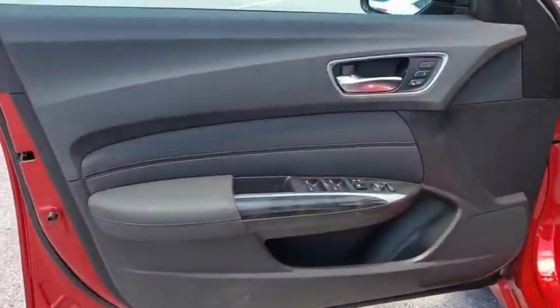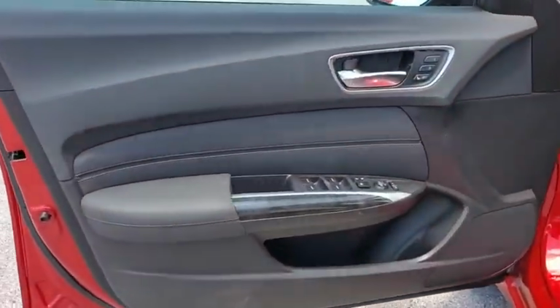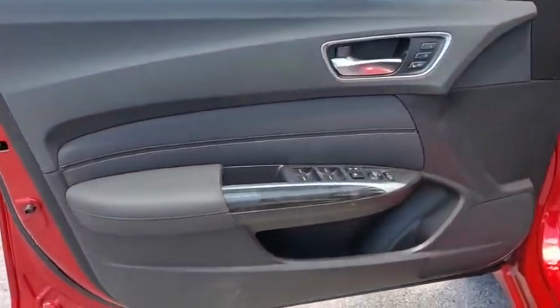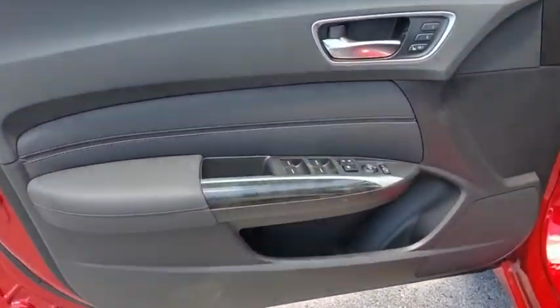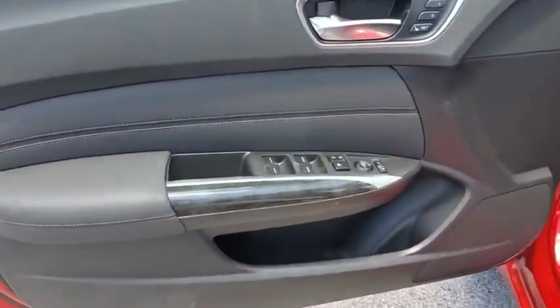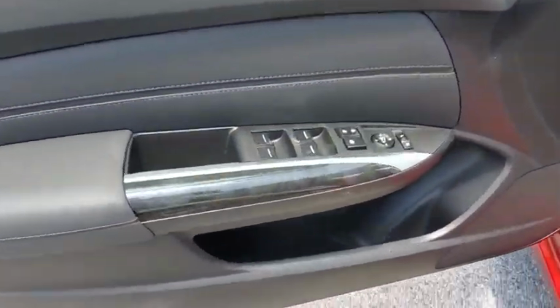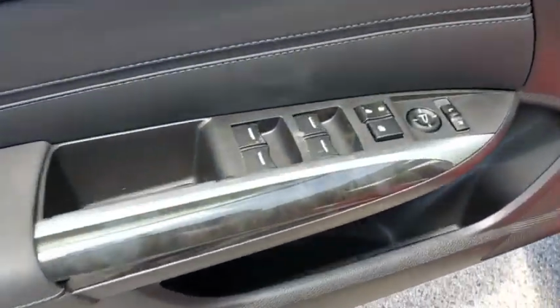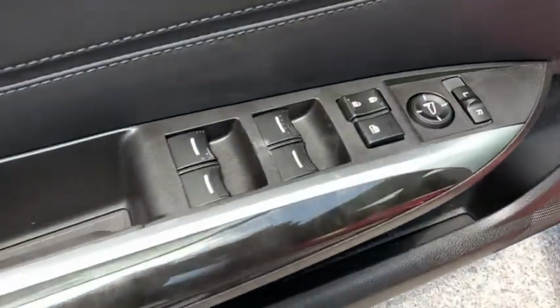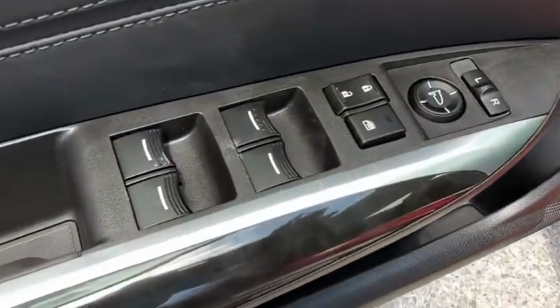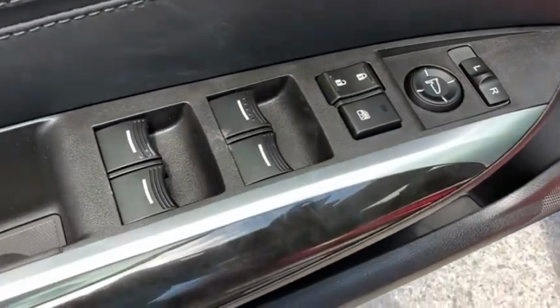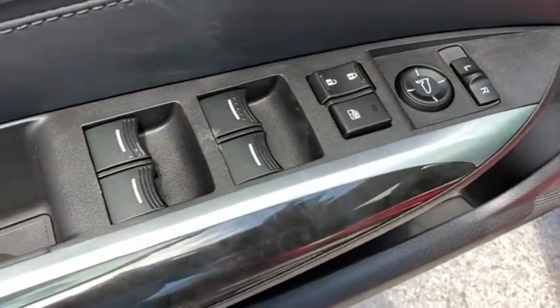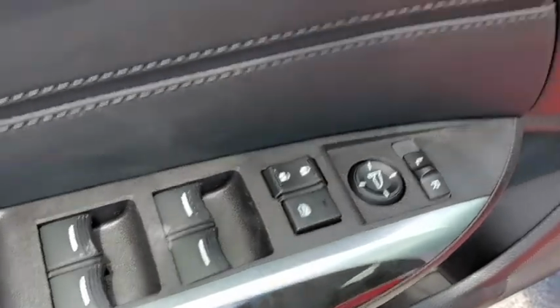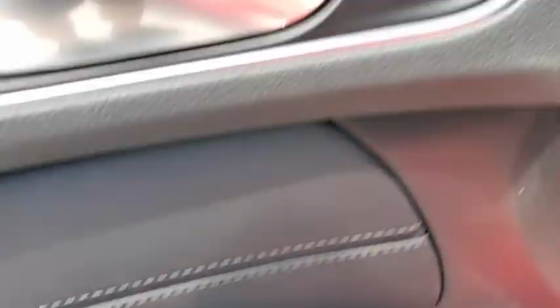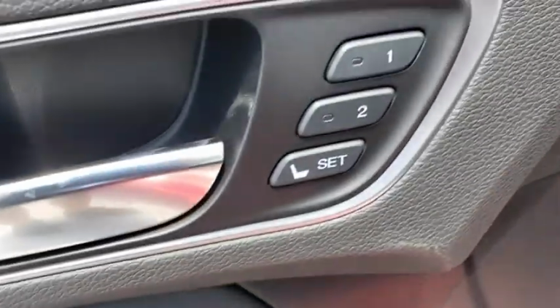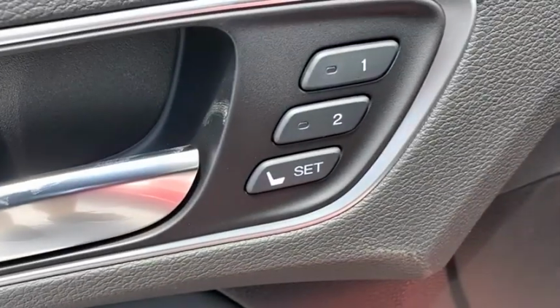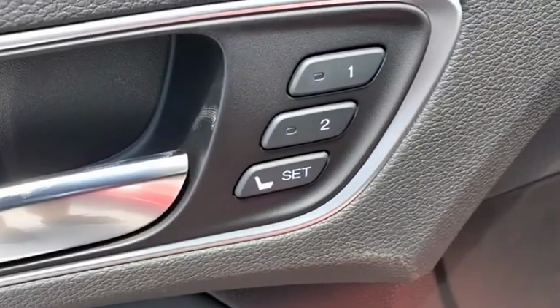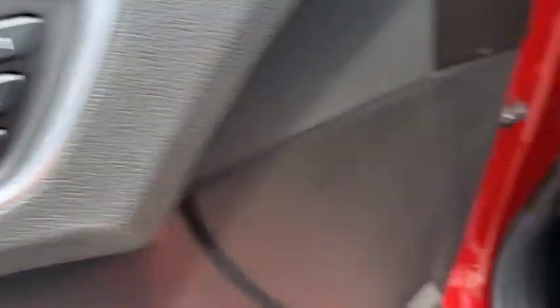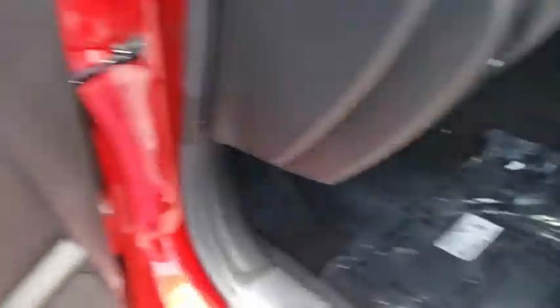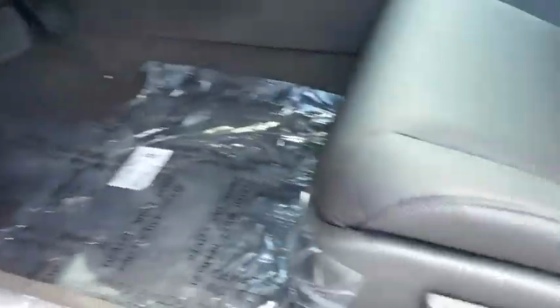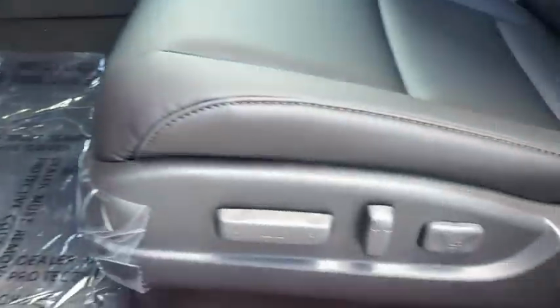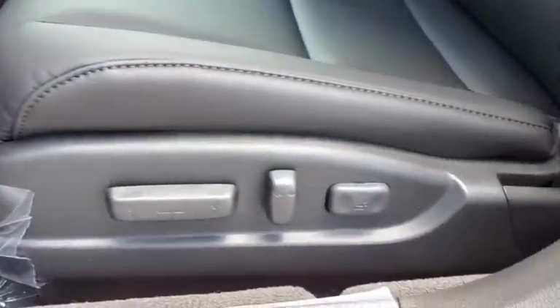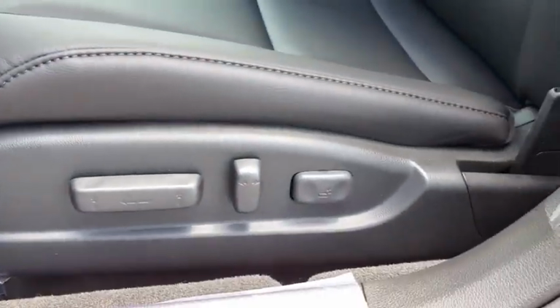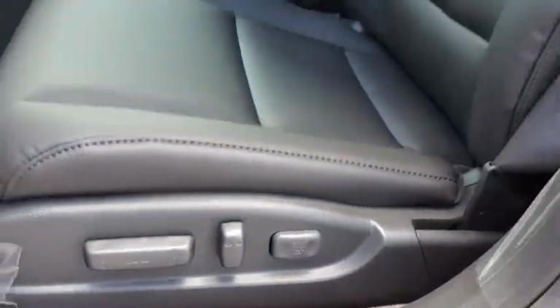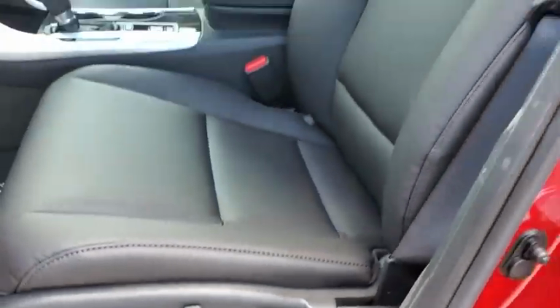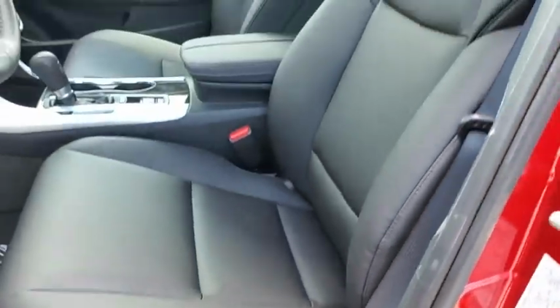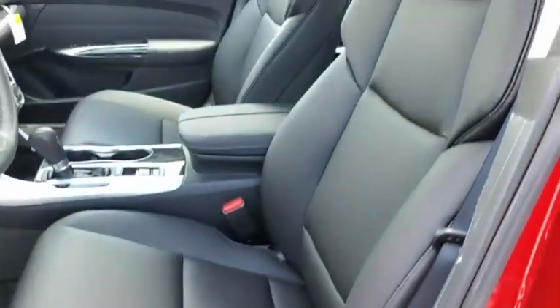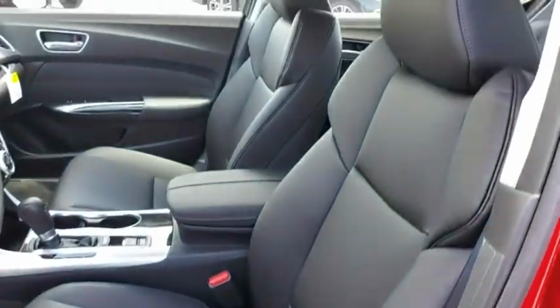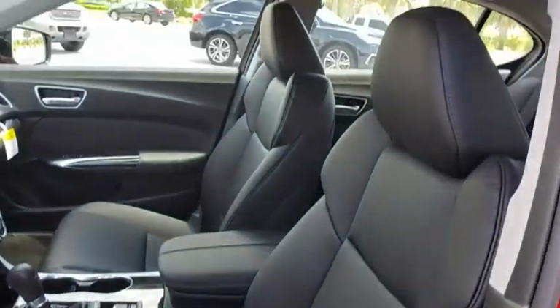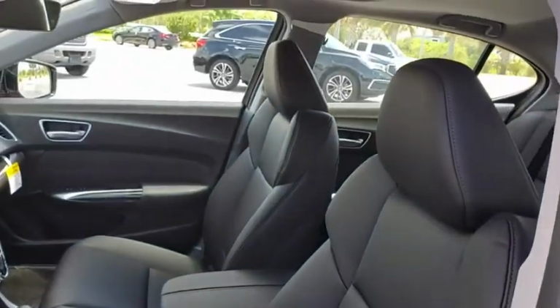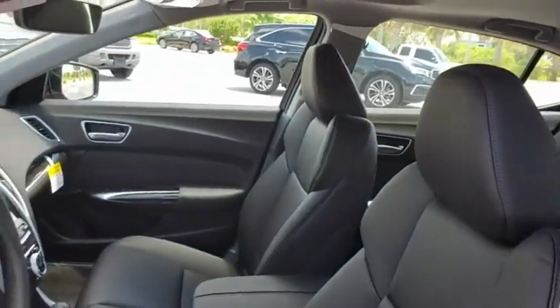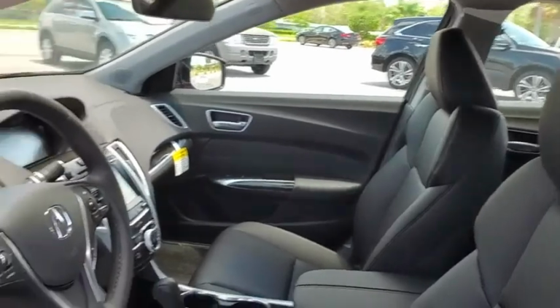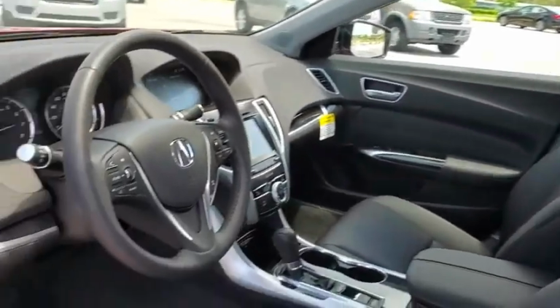Rear window defroster, heated front seat, security system, CD player, trip computer, compass, tachometer, brake assist, power moonroof, and remote keyless entry.